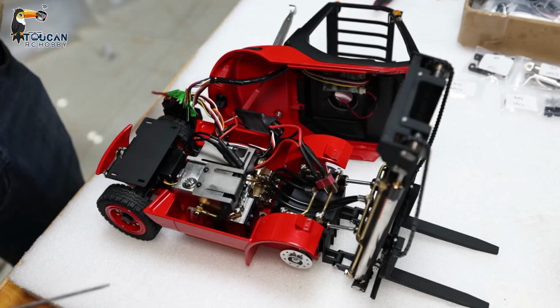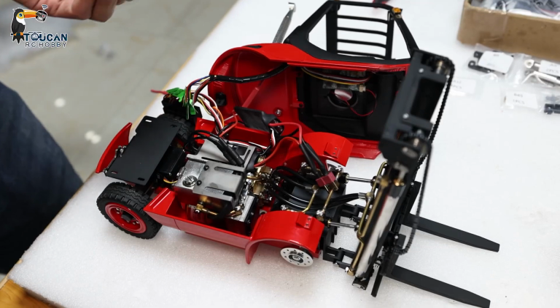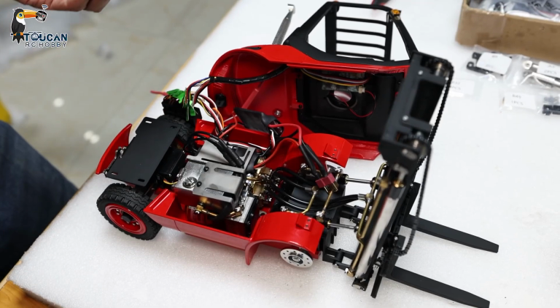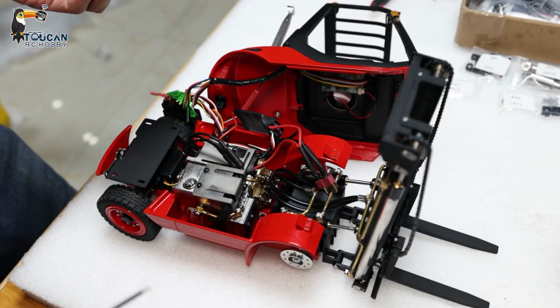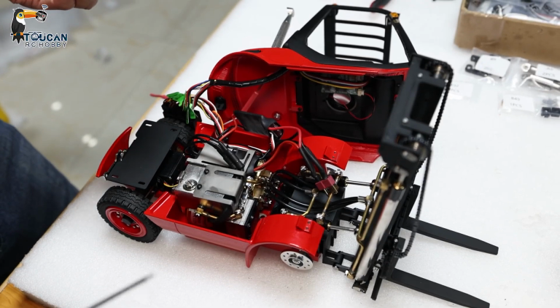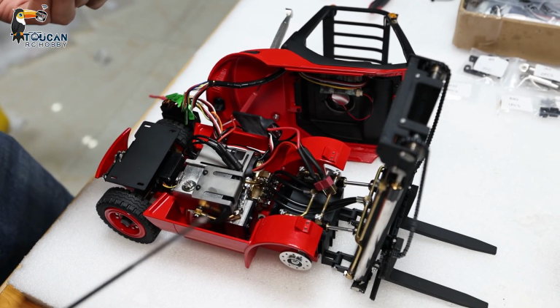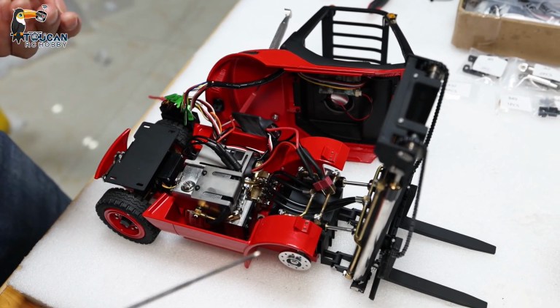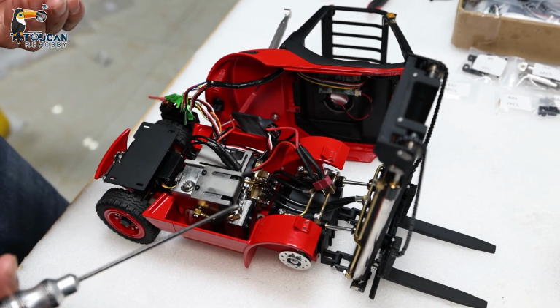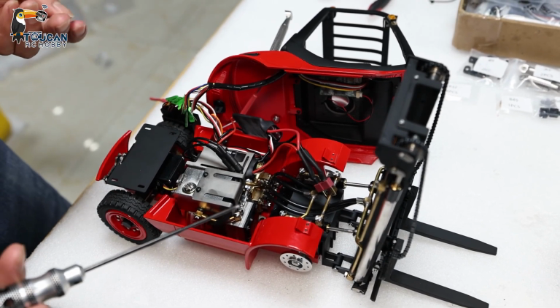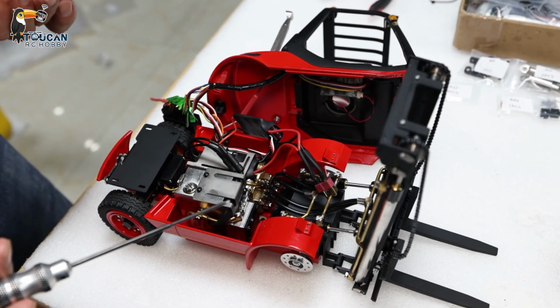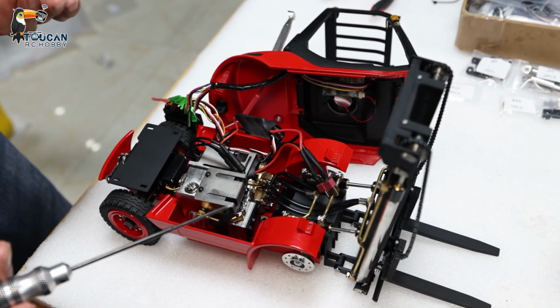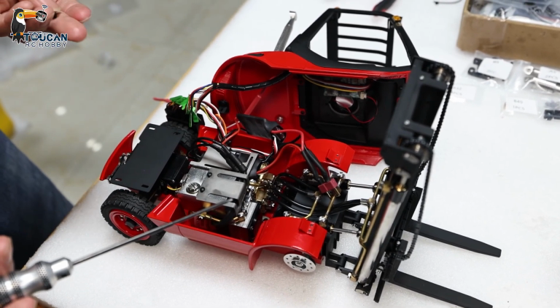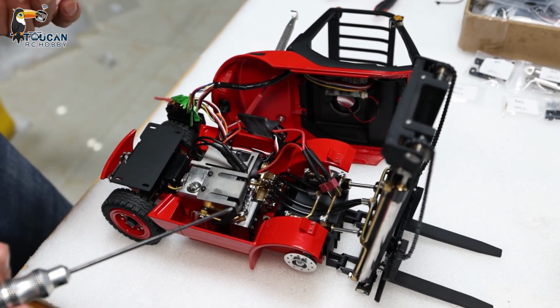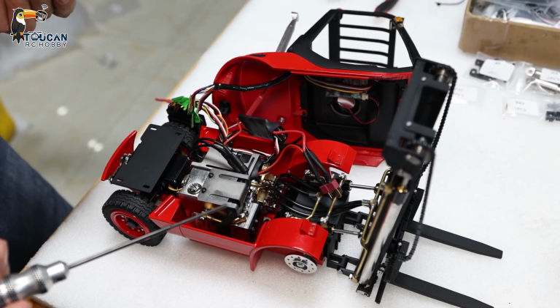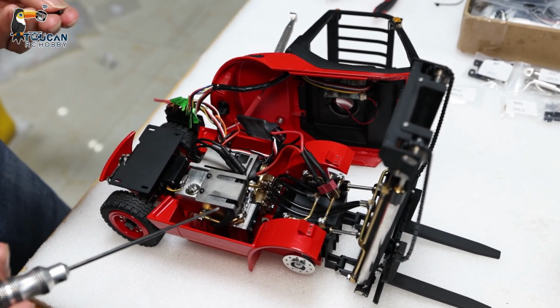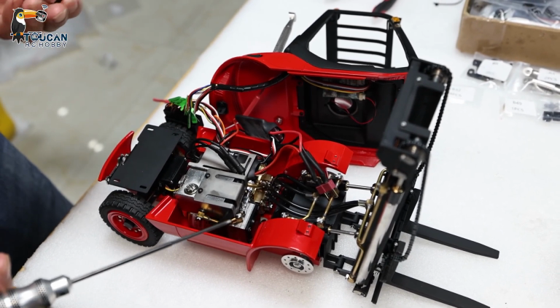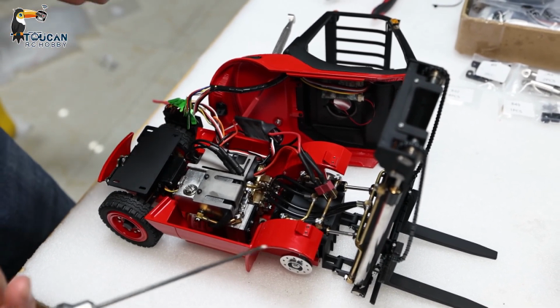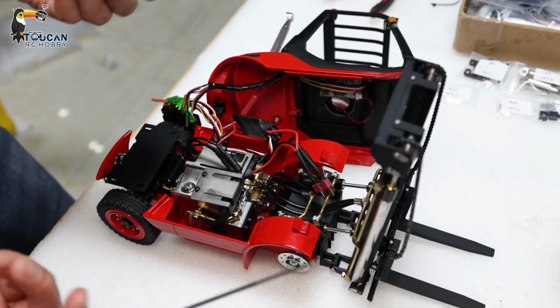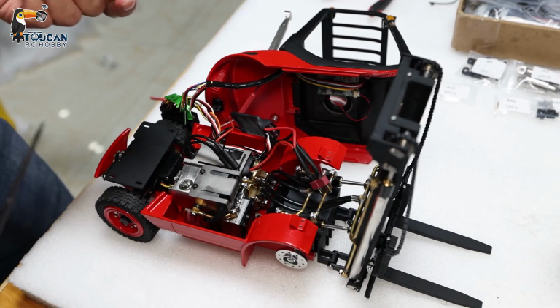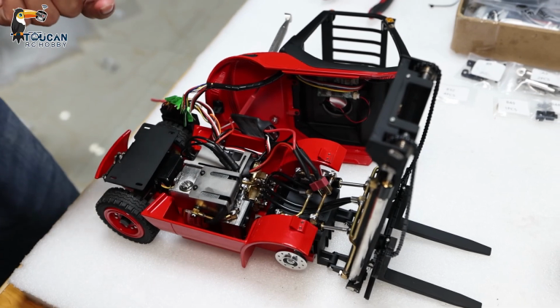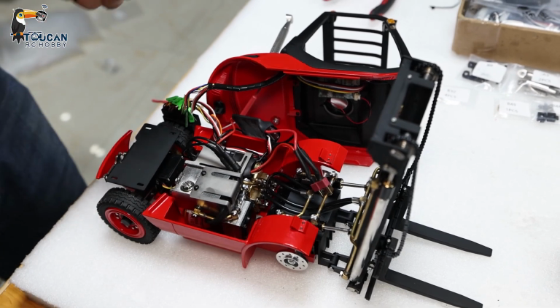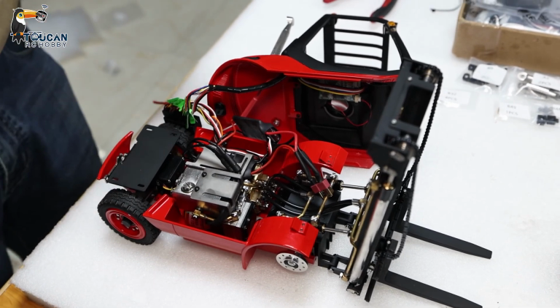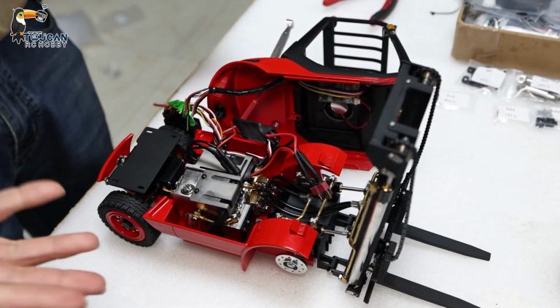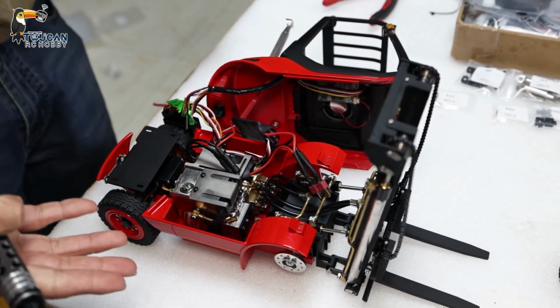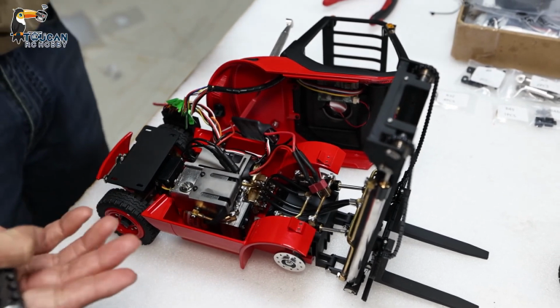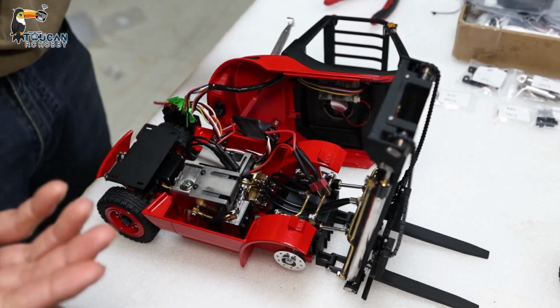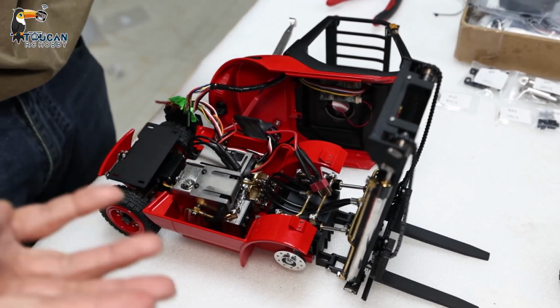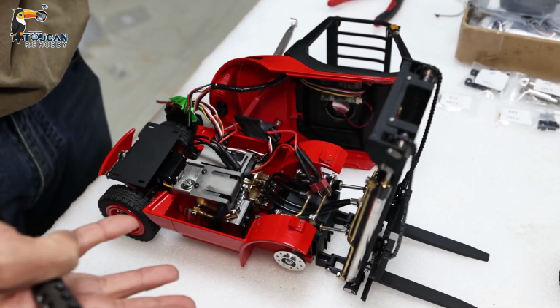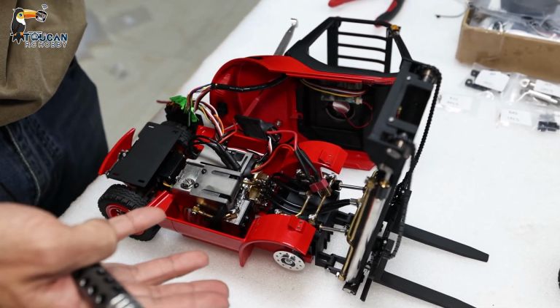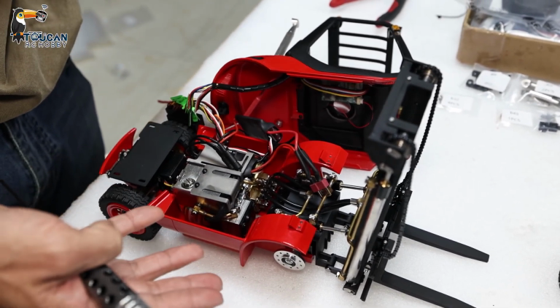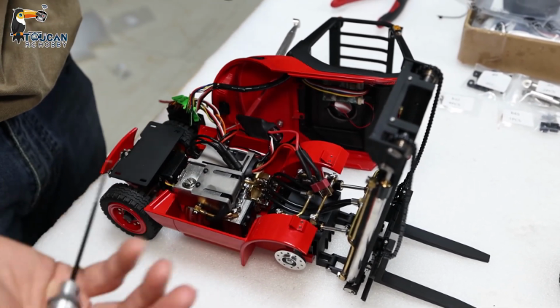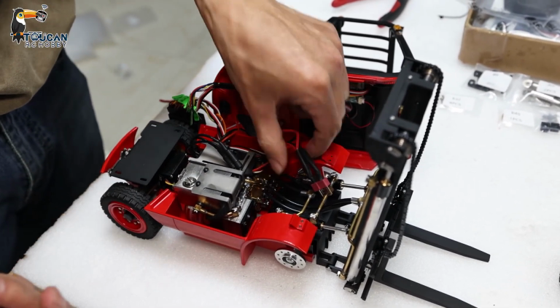I'm Oliver. For this Leesu A0002, this is a small forklift. Troubleshooting — if something wrong happened, how to check?